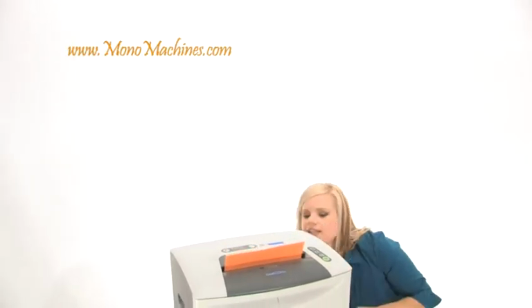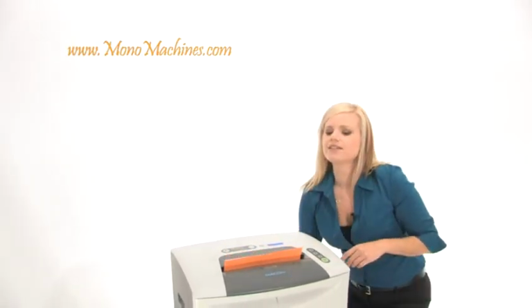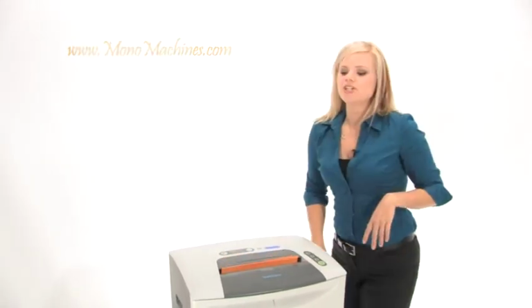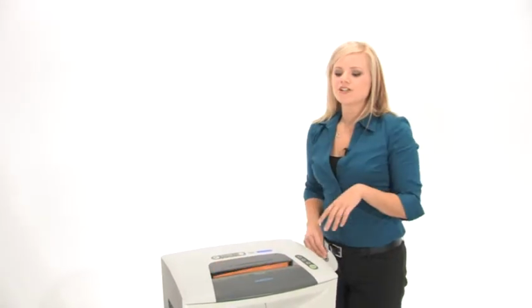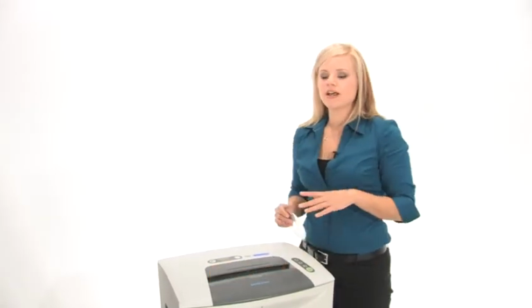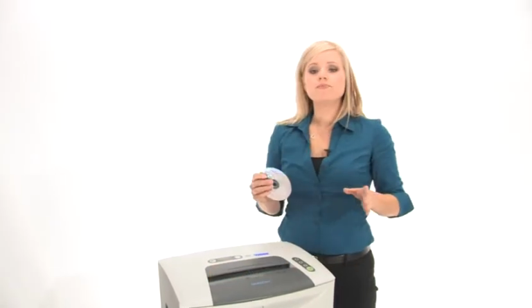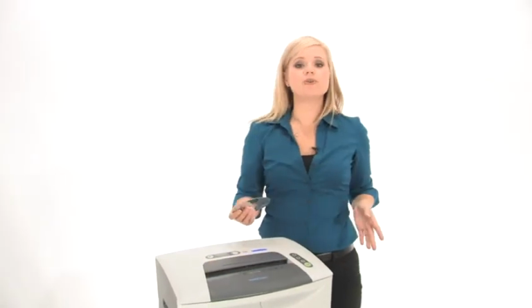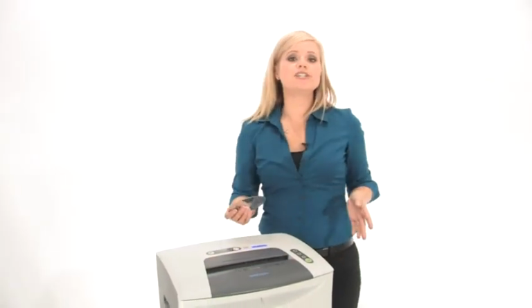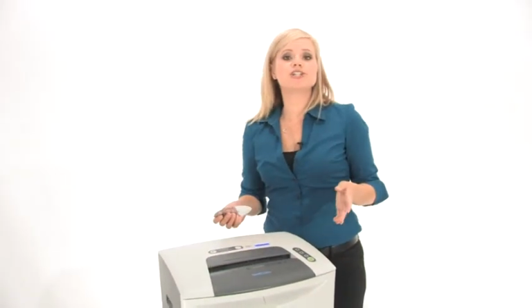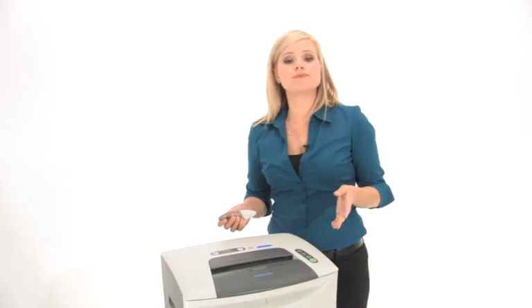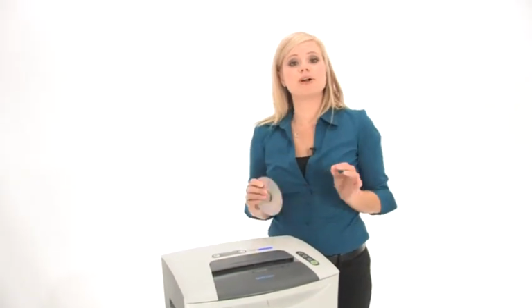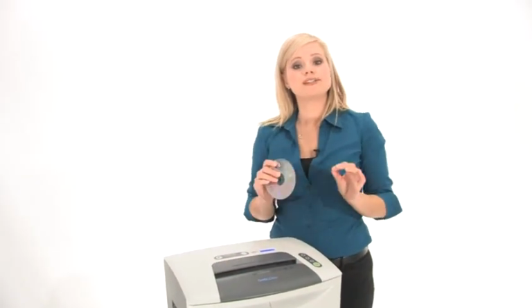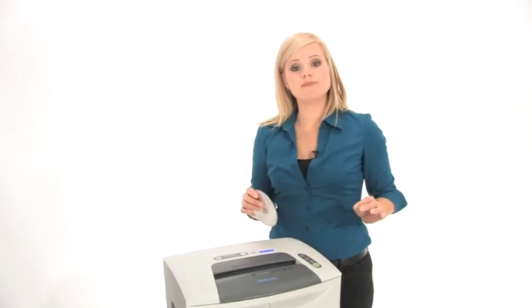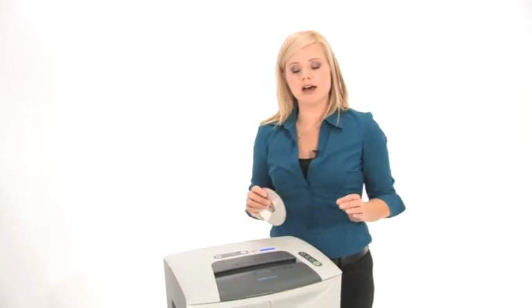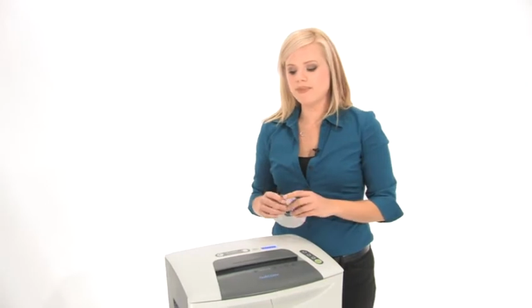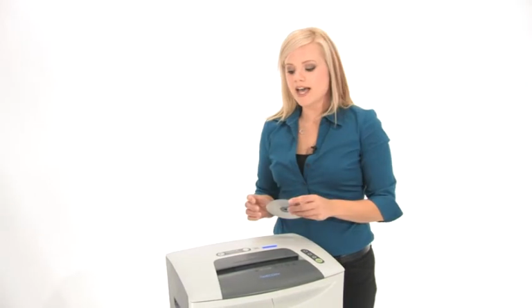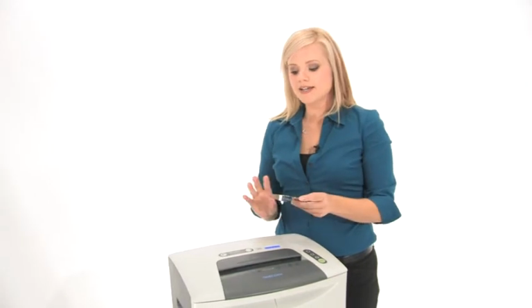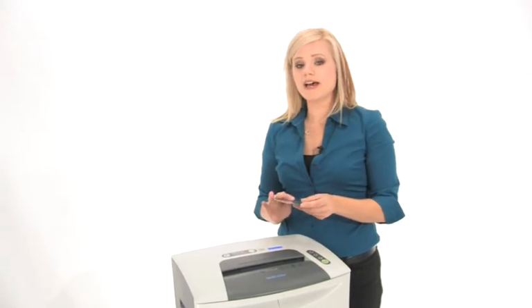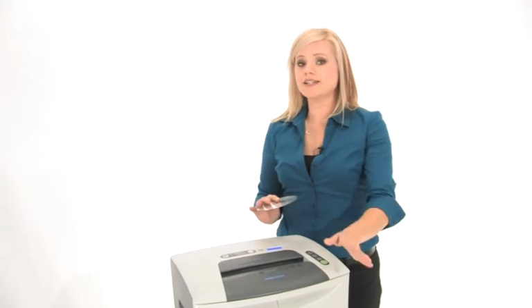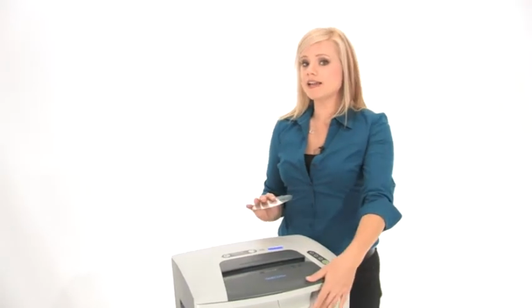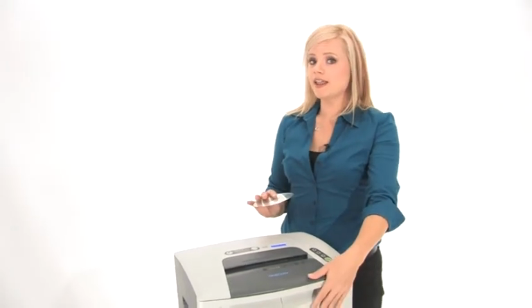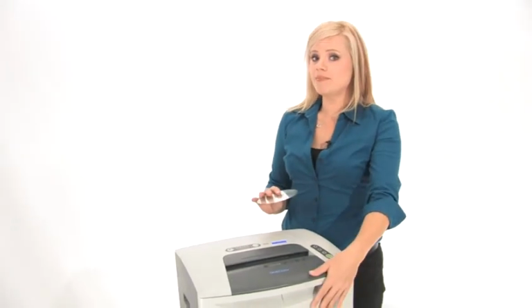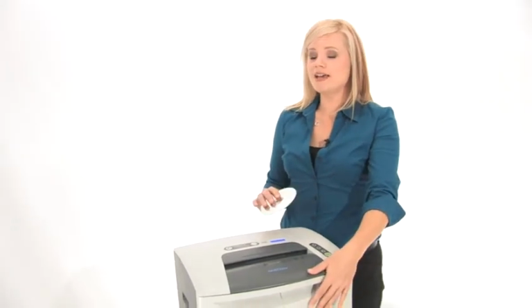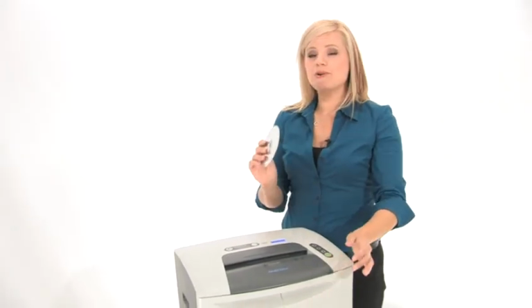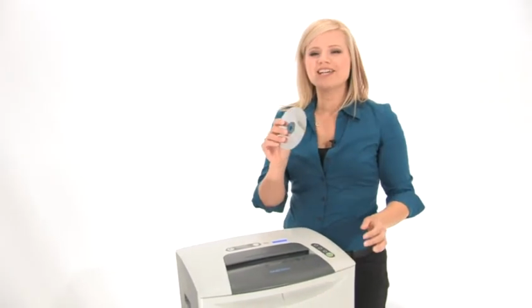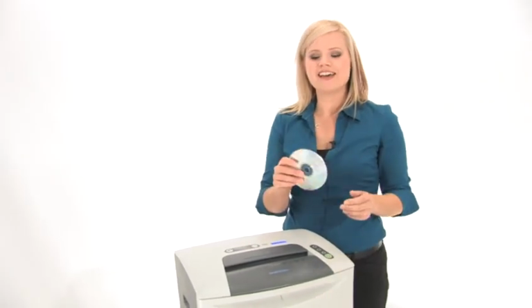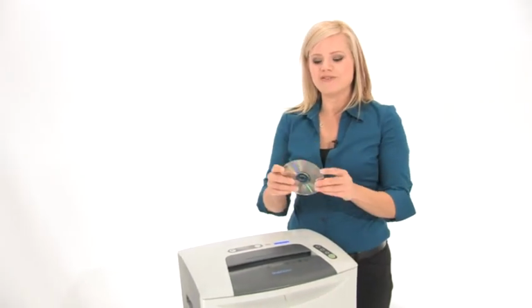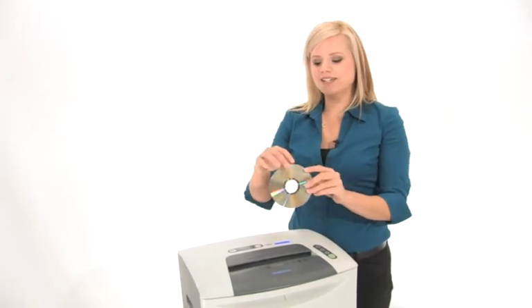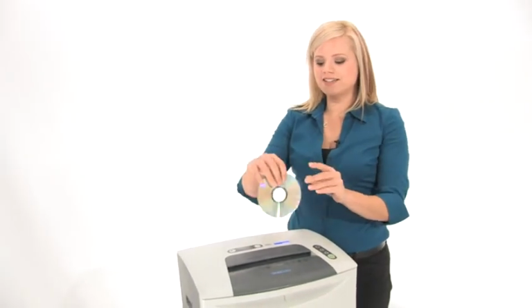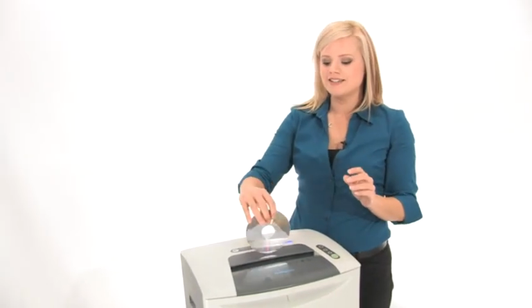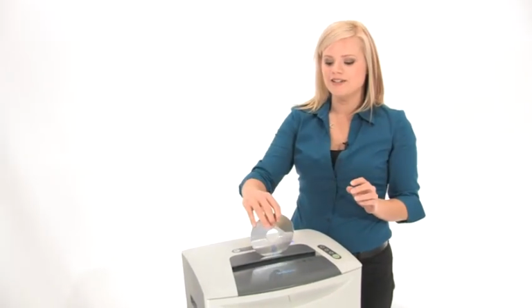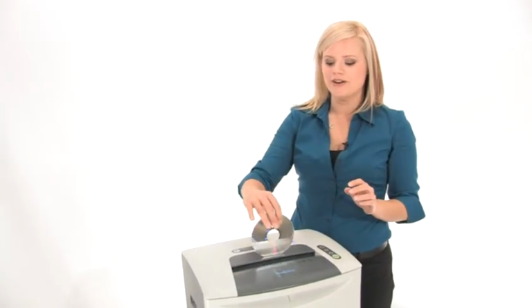This machine can shred up to 18 sheets of paper at the same time and it does have a 10-gallon bin, but we'll get to that after we test the CD shredder.